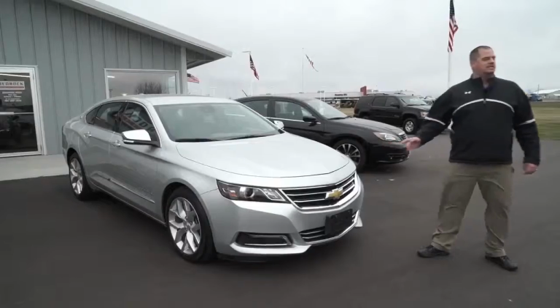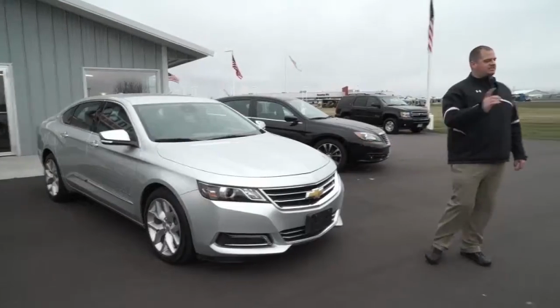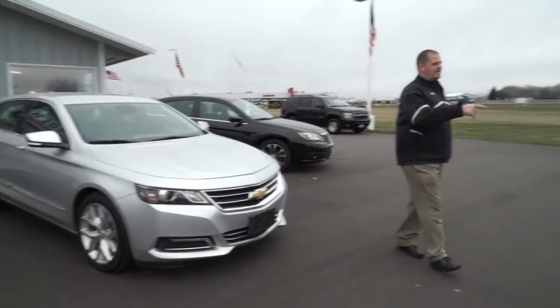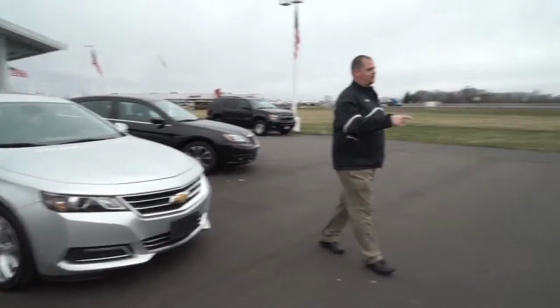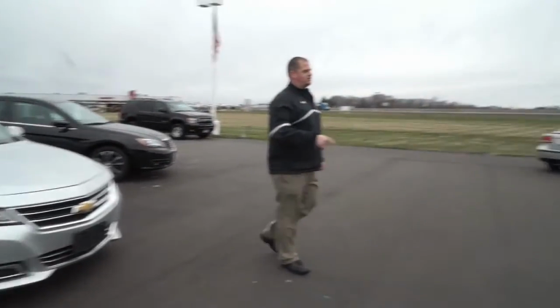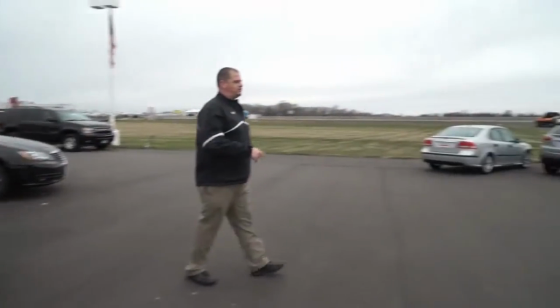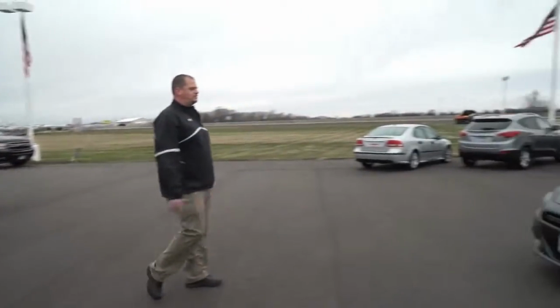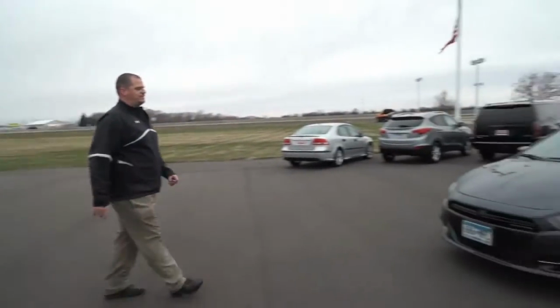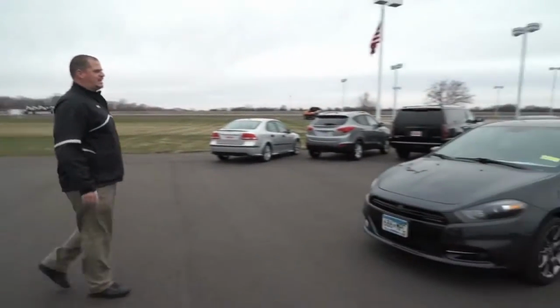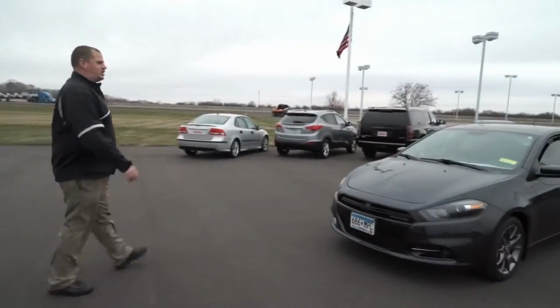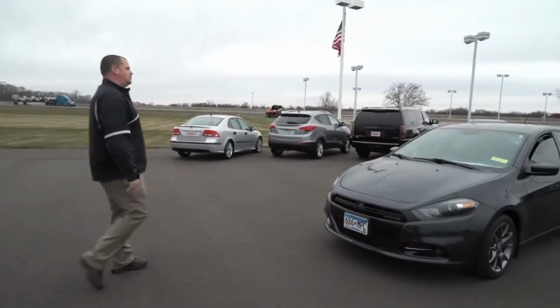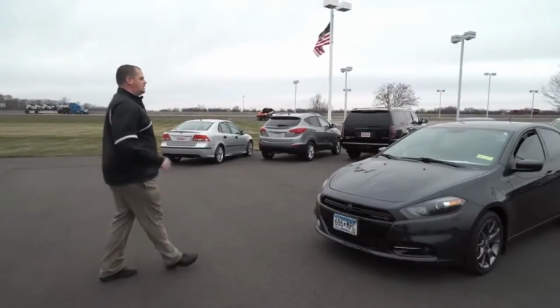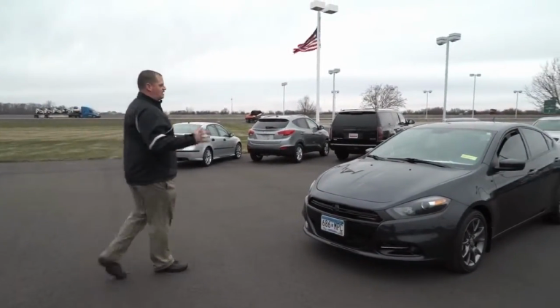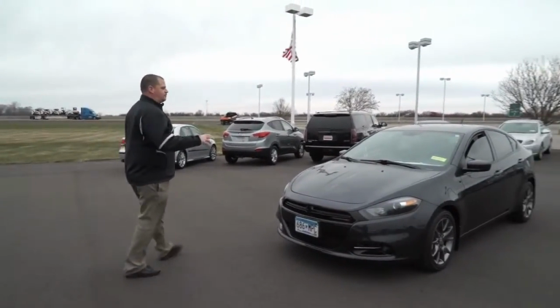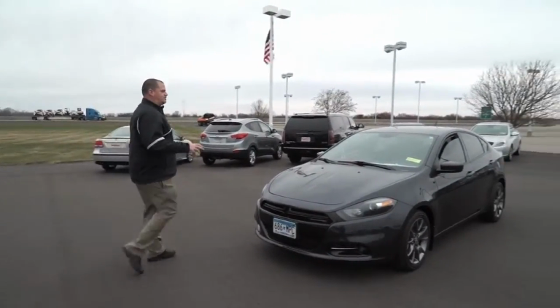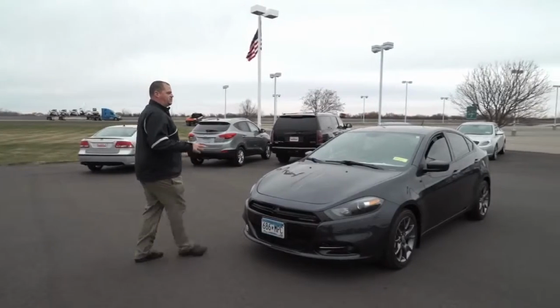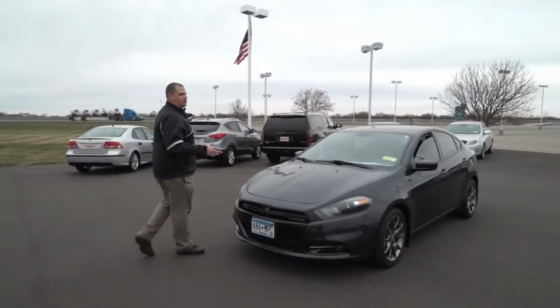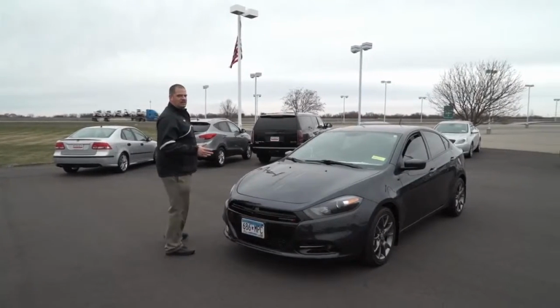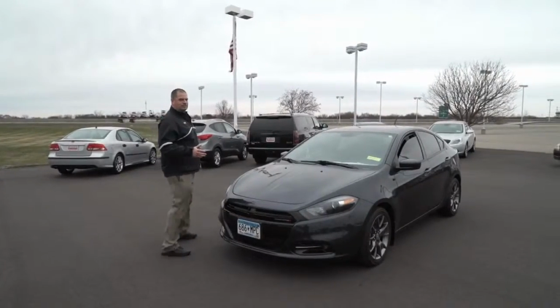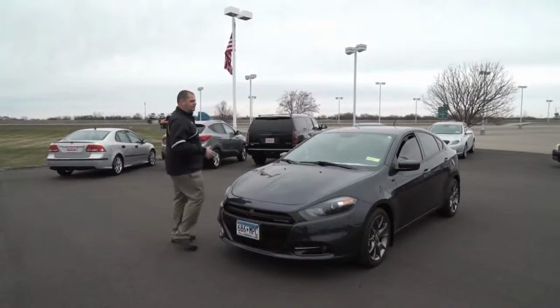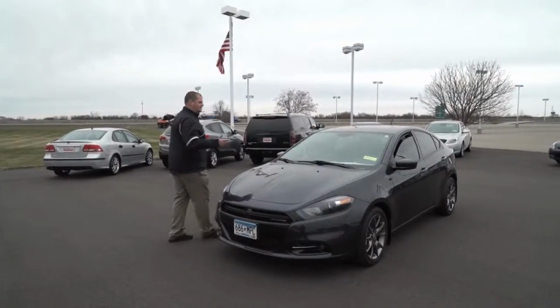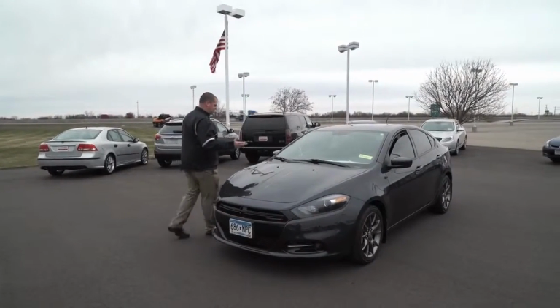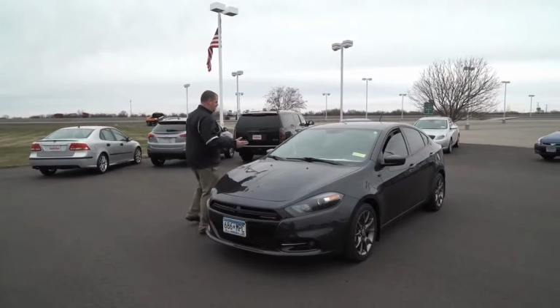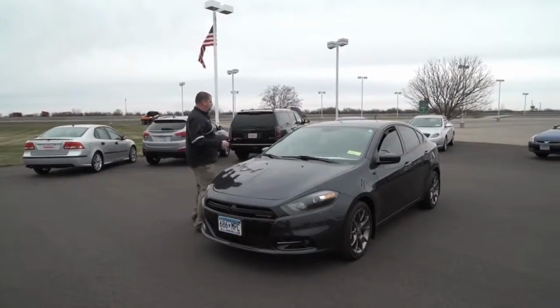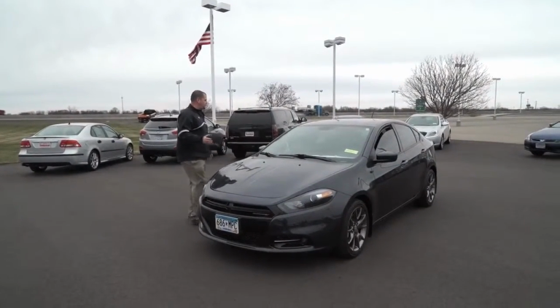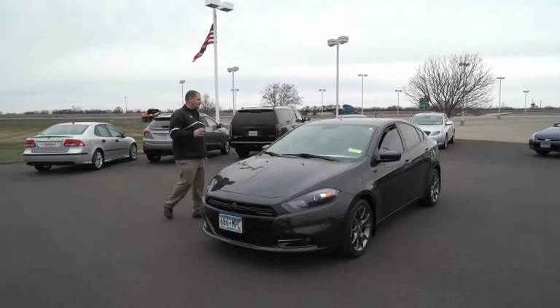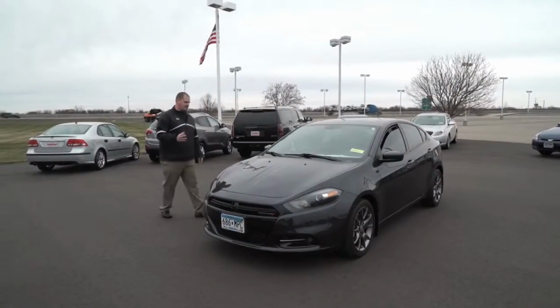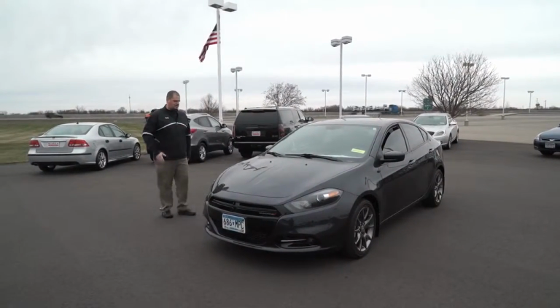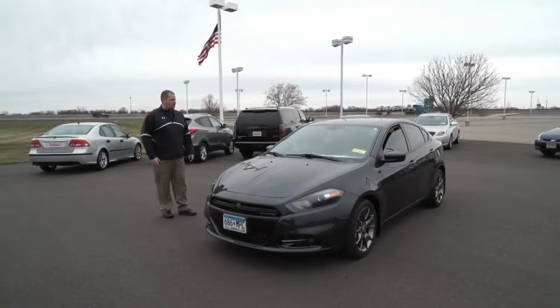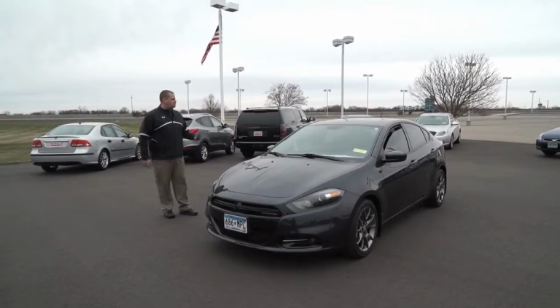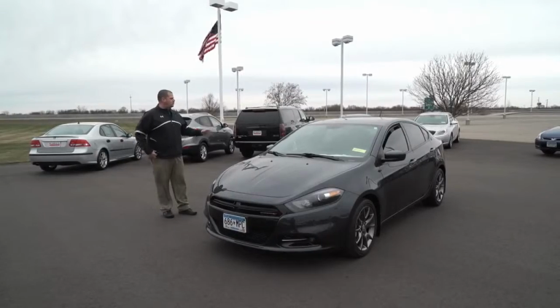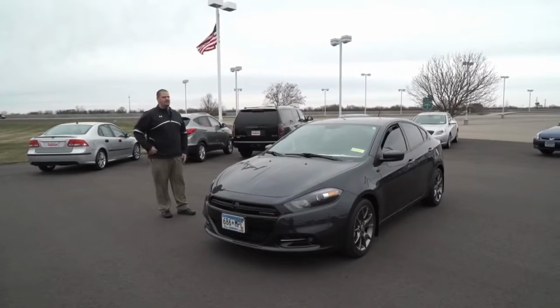The next one we got over here, this is a little 2014 Dodge Dart. I did a little research — it's one of the lowest mileage ones out there. It's got 10,000 miles, super clean, nice little car, sporty look.